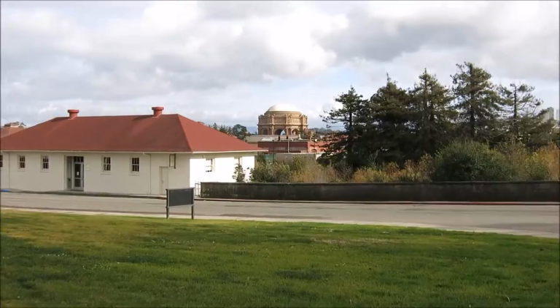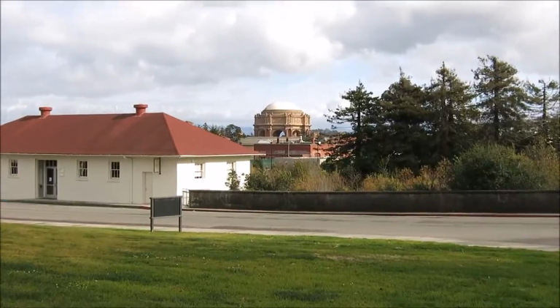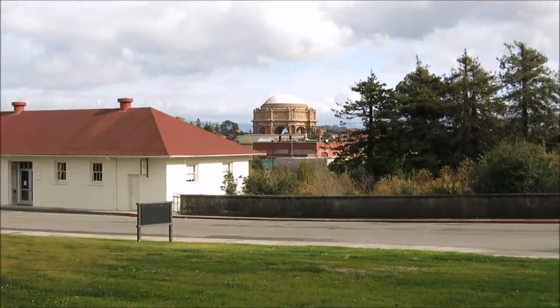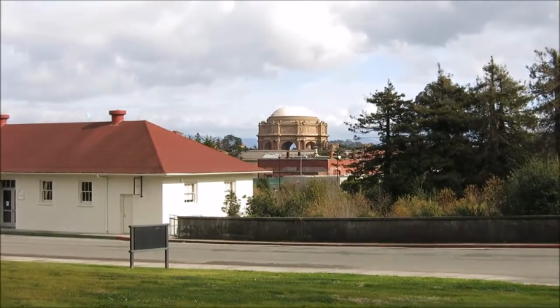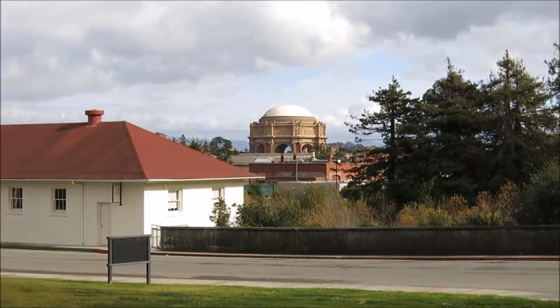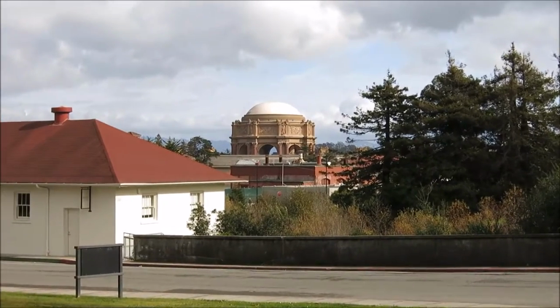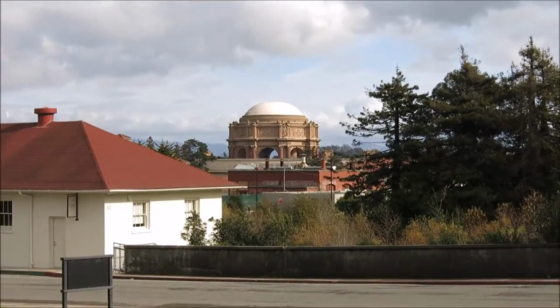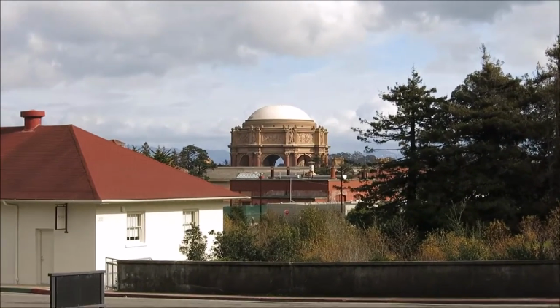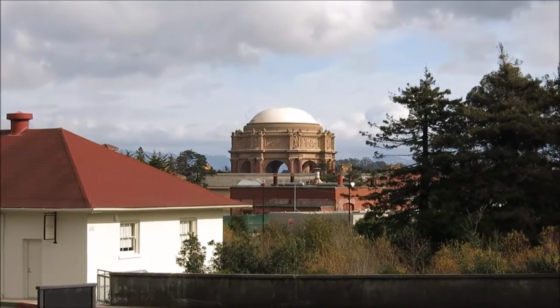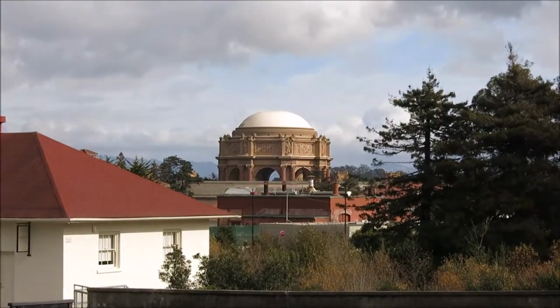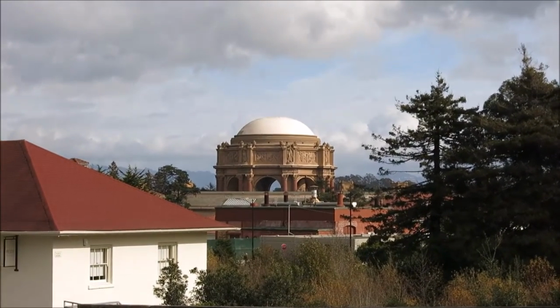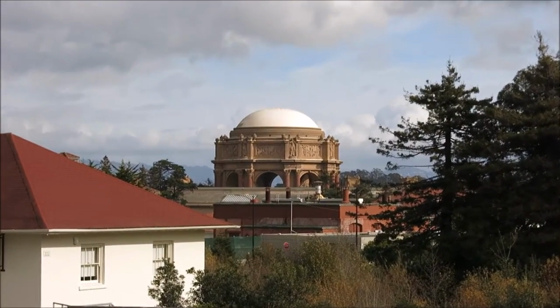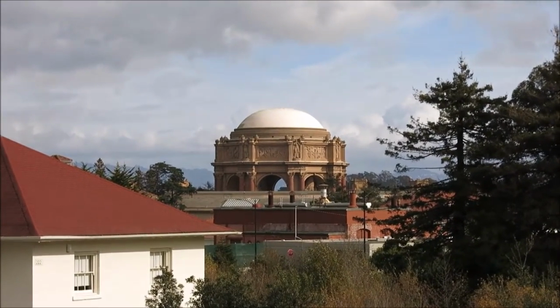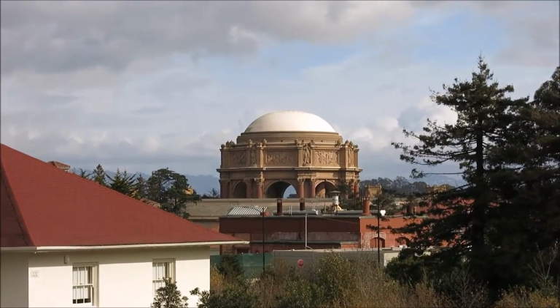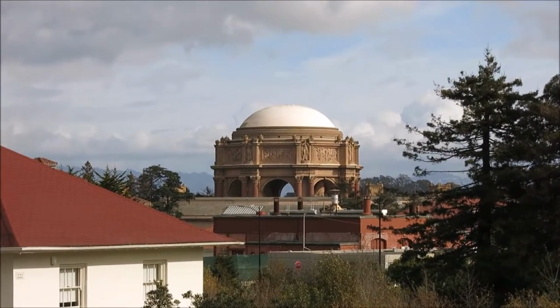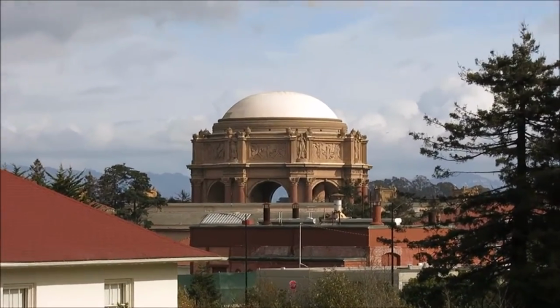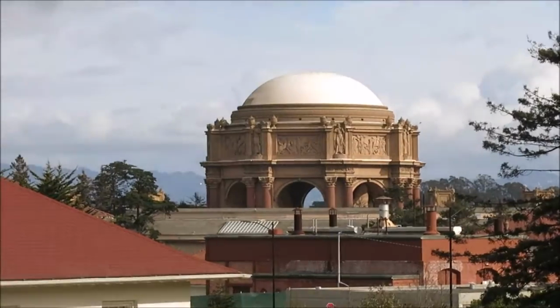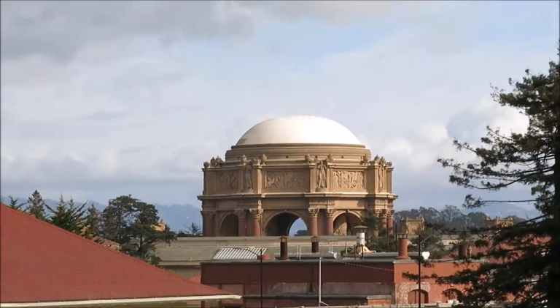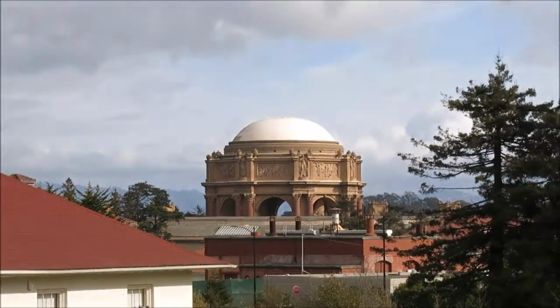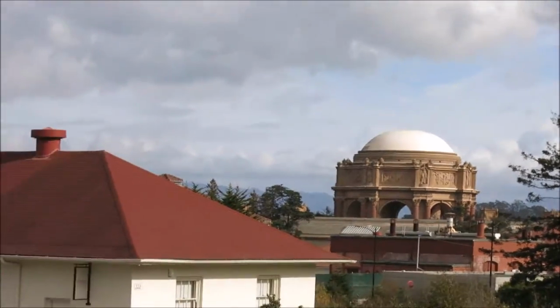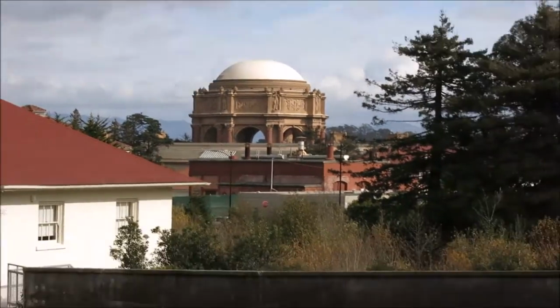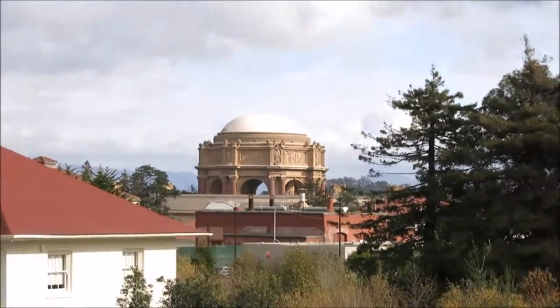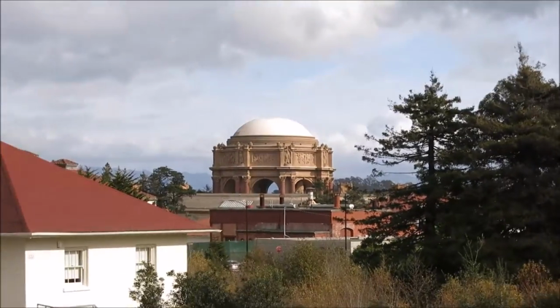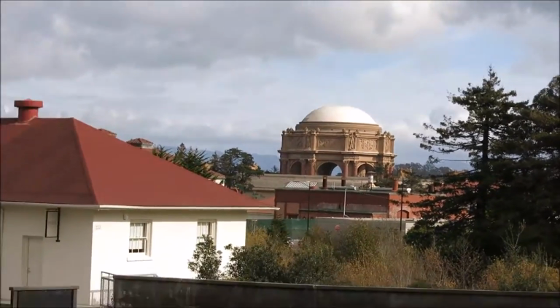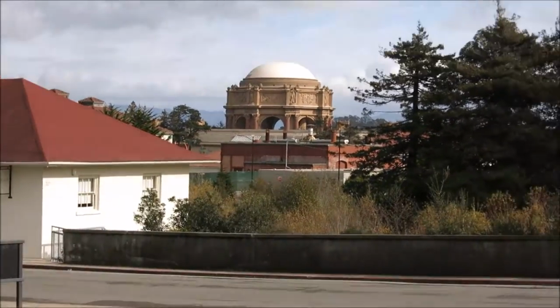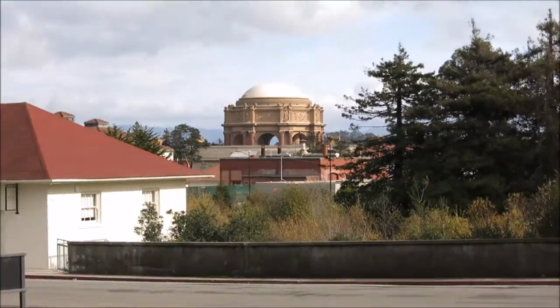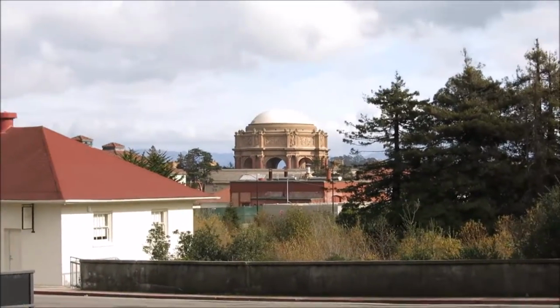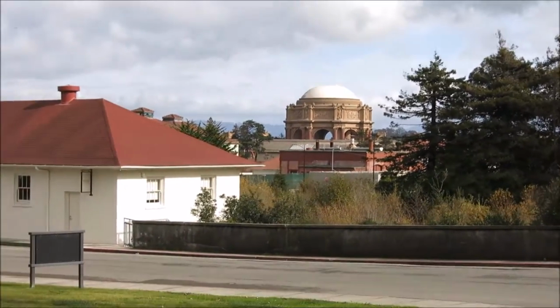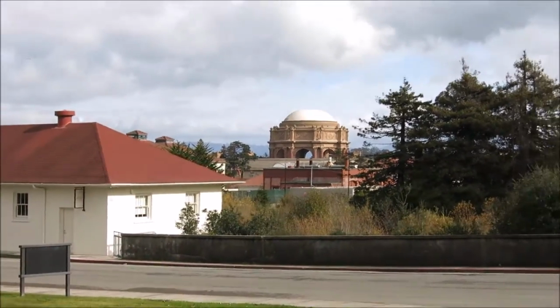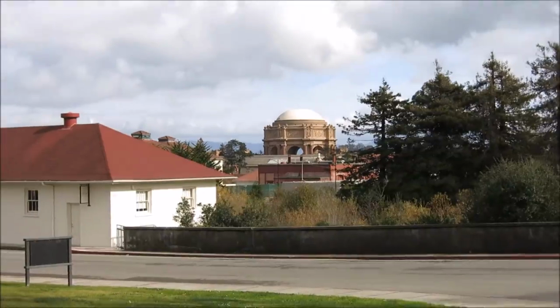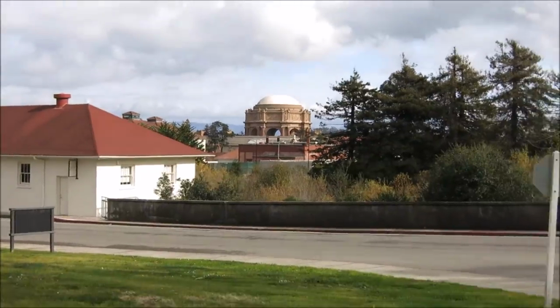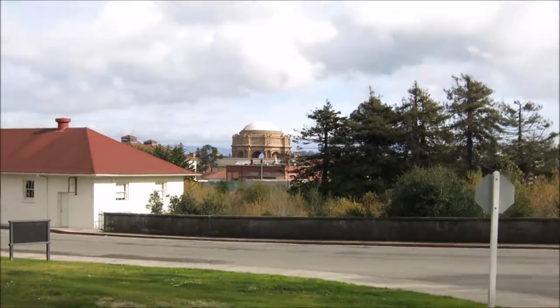And now slowly zooming in is — I forget what this place is called, the Palace of Fine Arts? But basically, that's what the Little Mermaid ride entrance is modeled after.